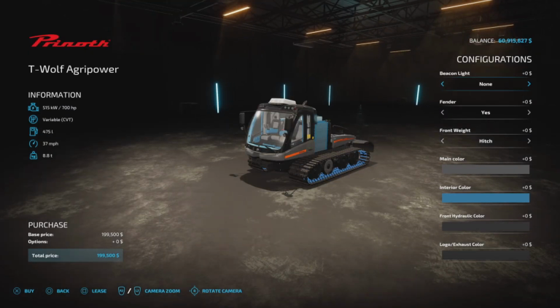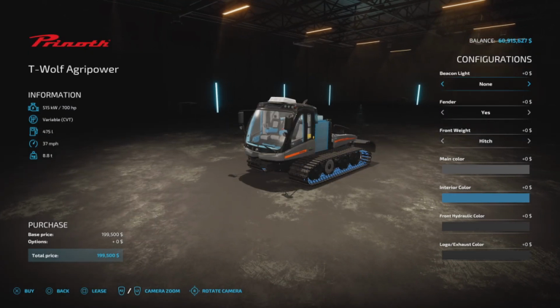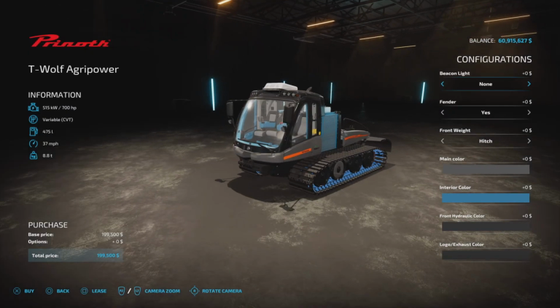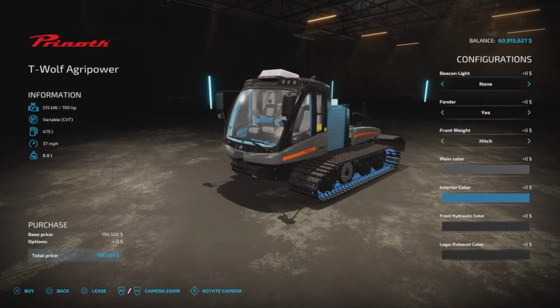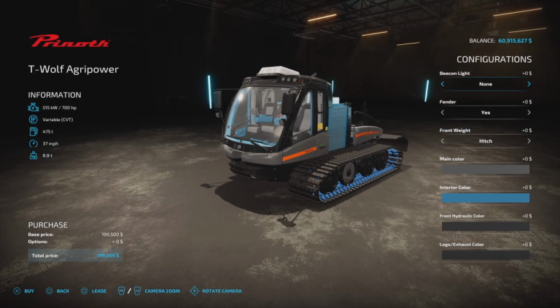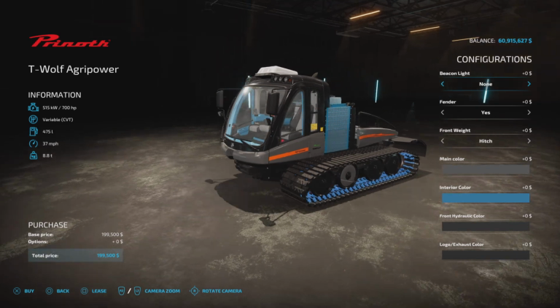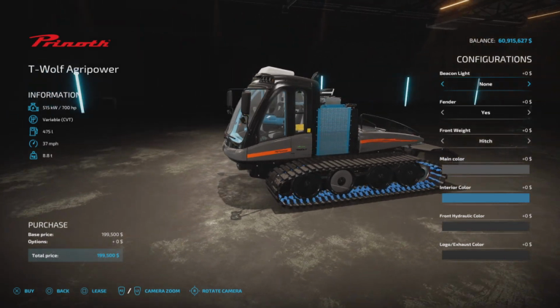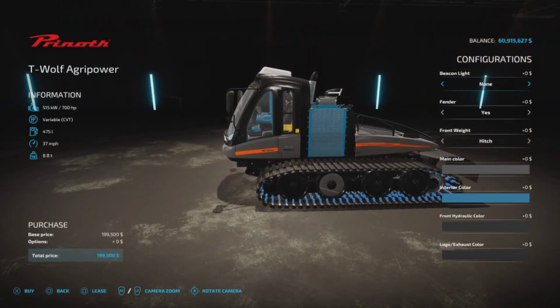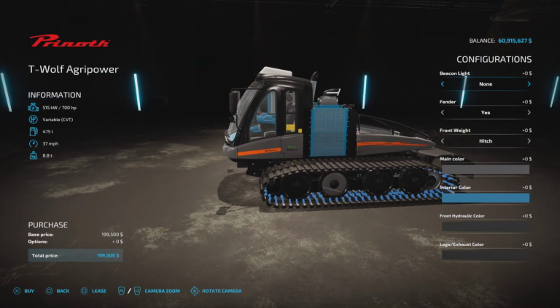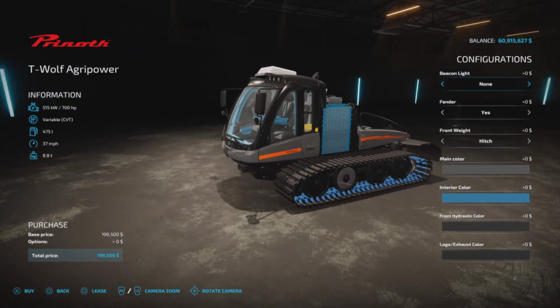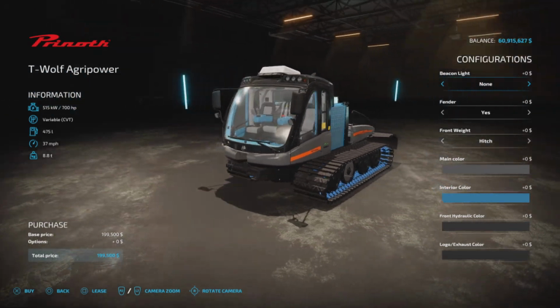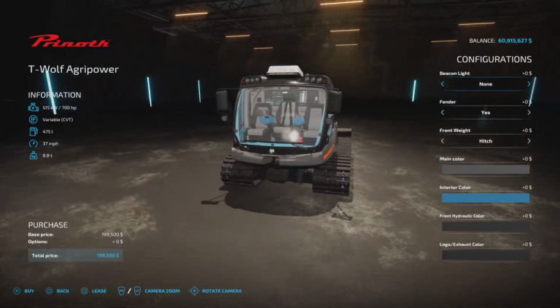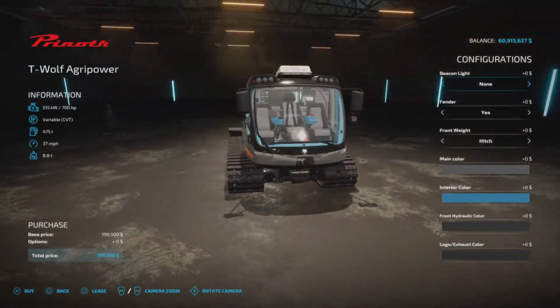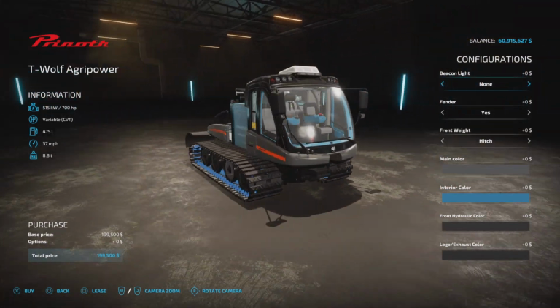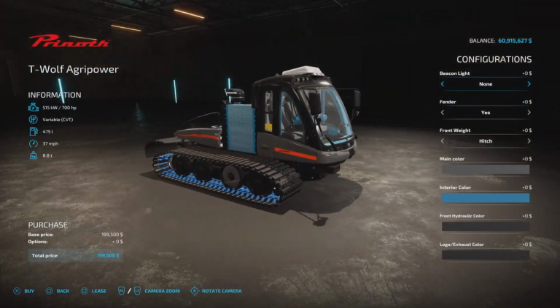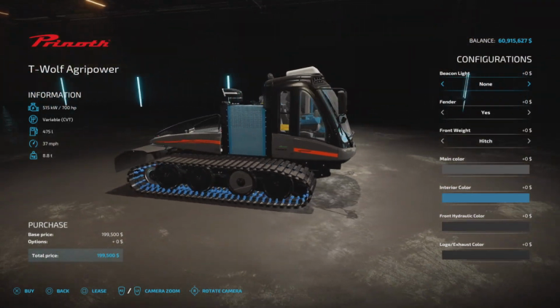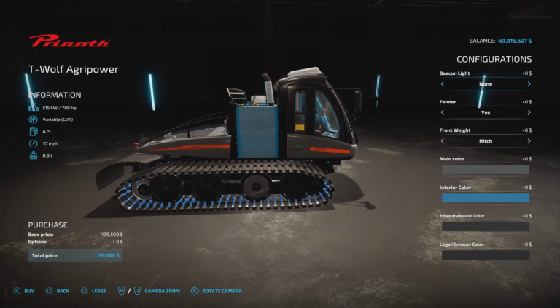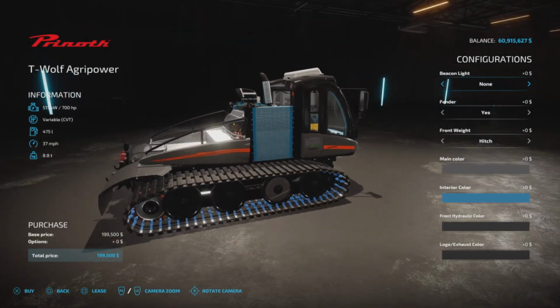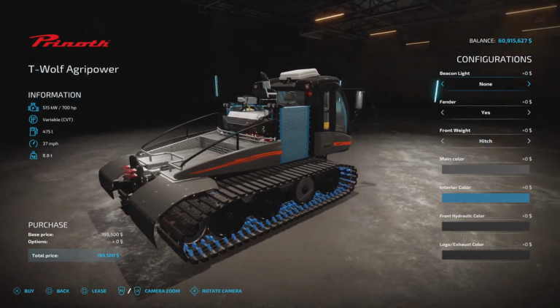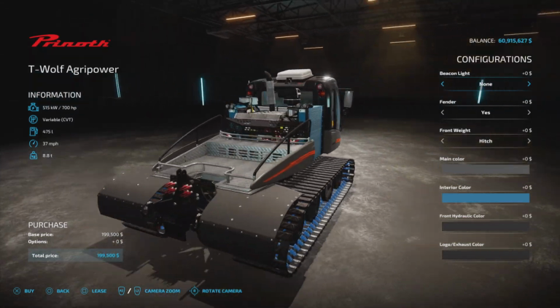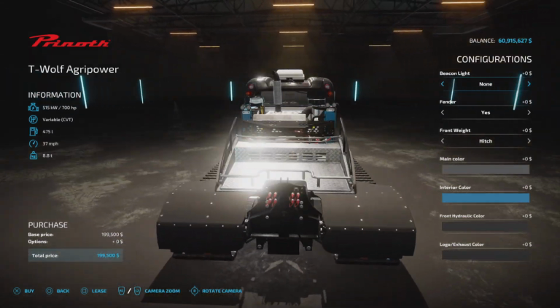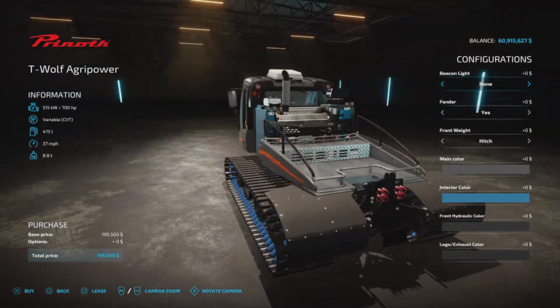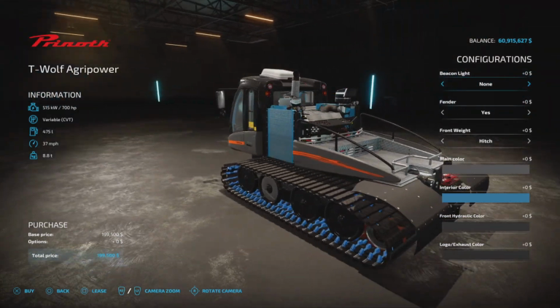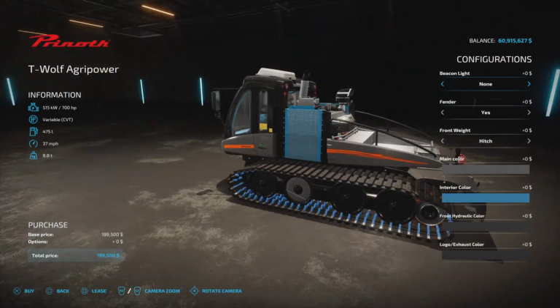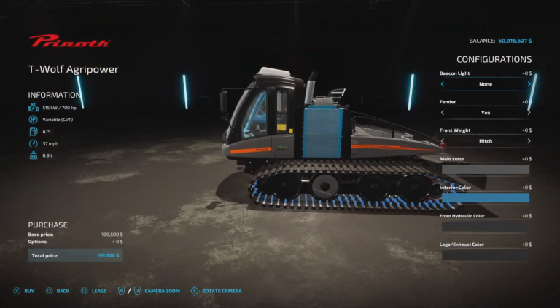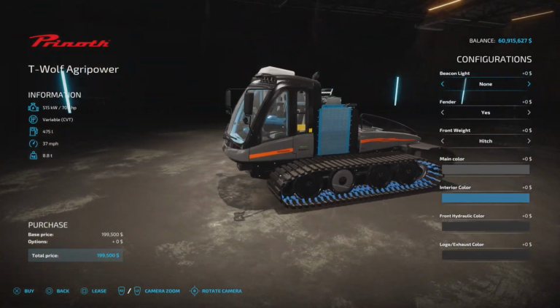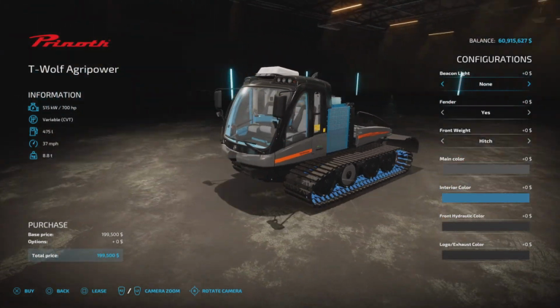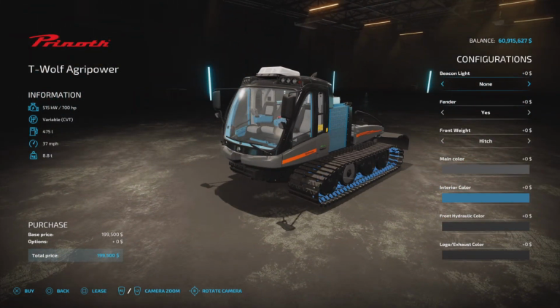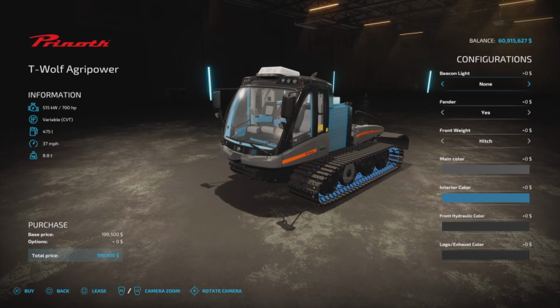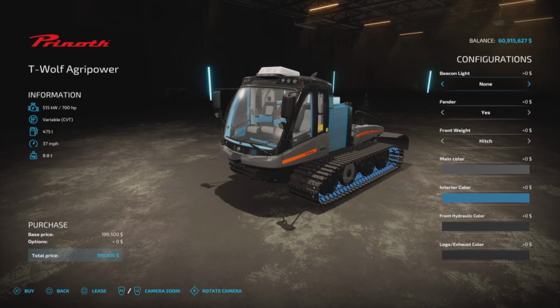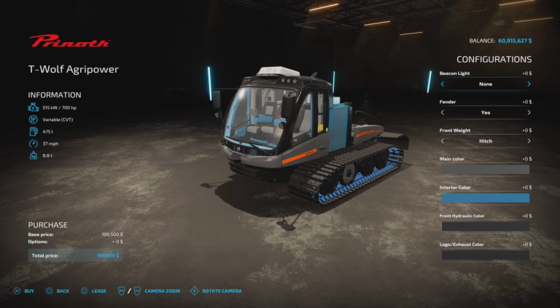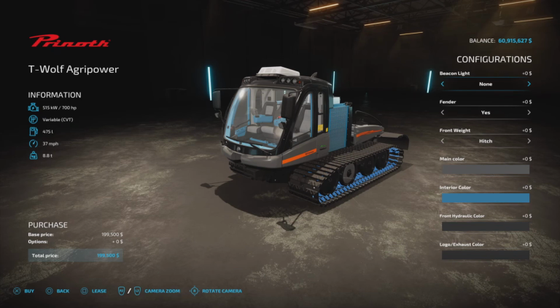Let's have a look at it in the store. The first thing you obviously notice is that it doesn't have the blade on the front, and there's a very good reason for that — because this is really to be used as a tractor on your farm.